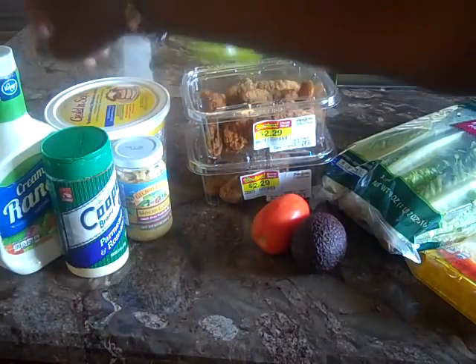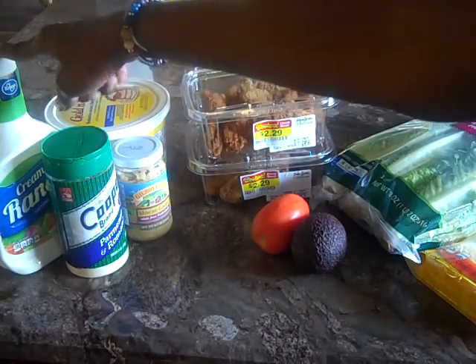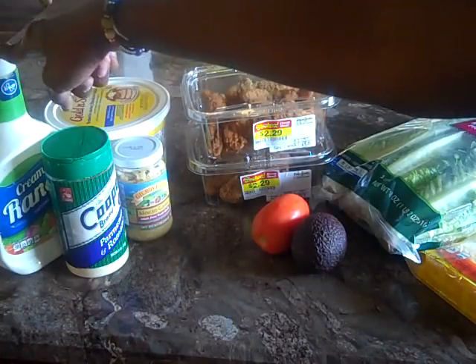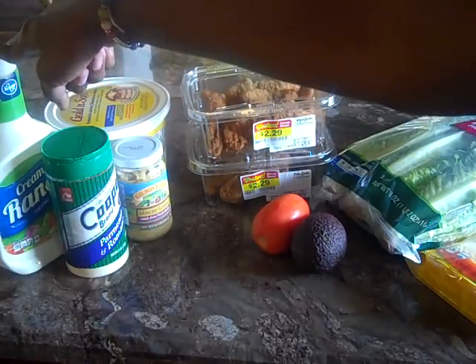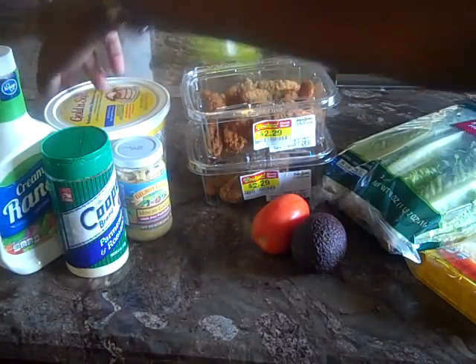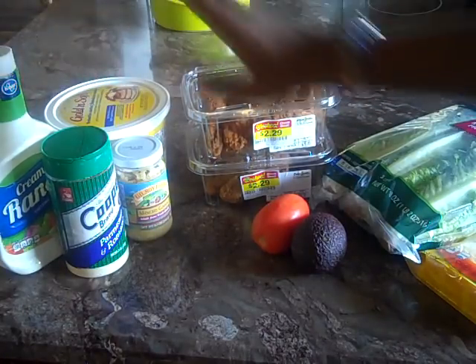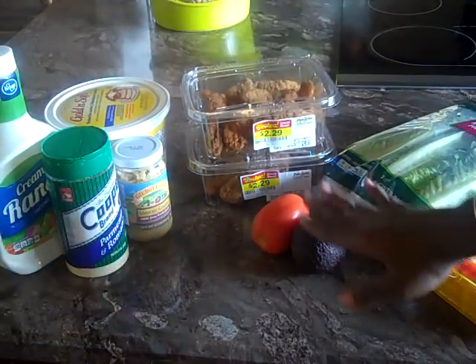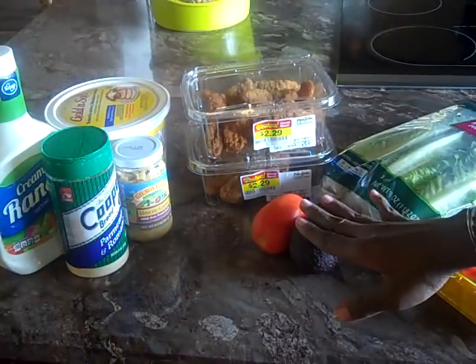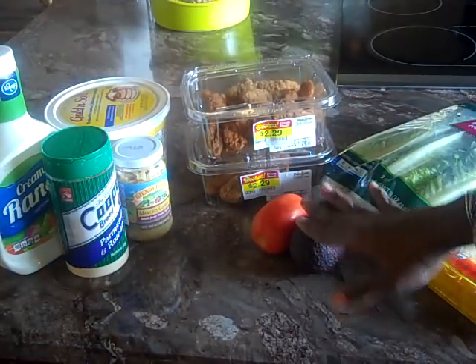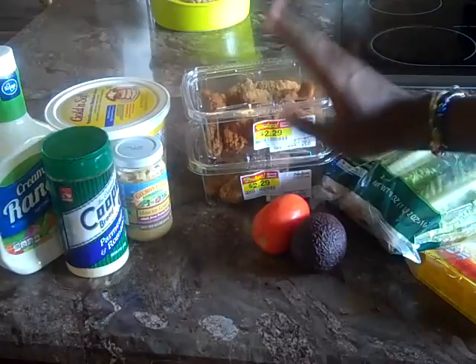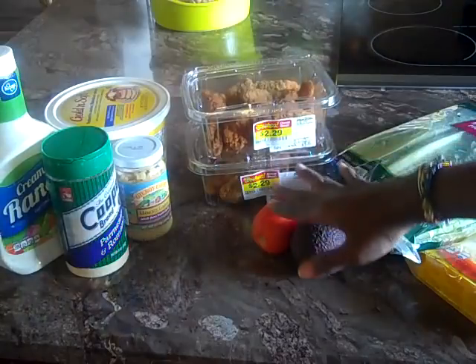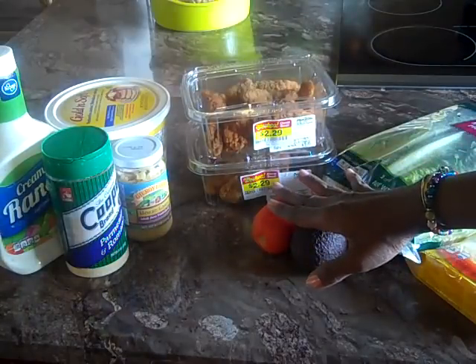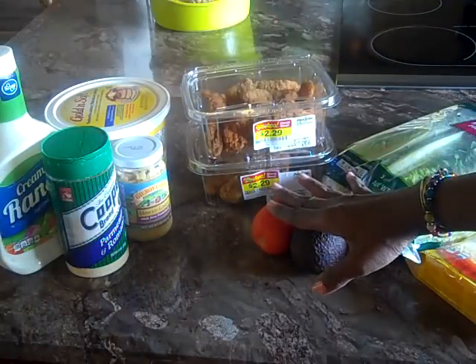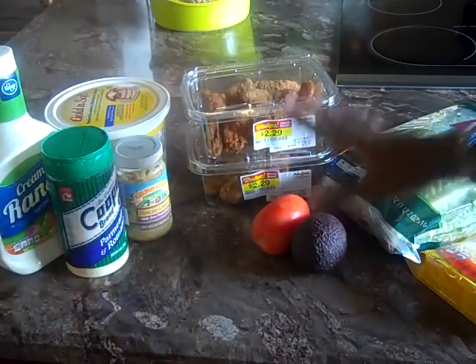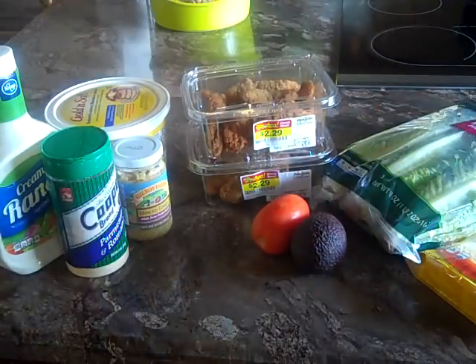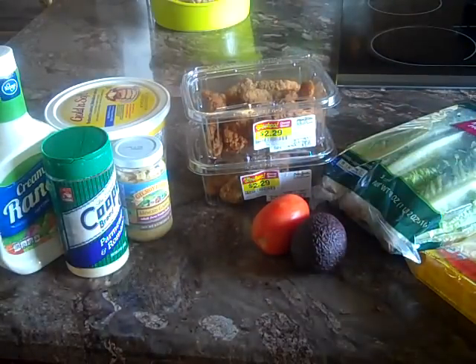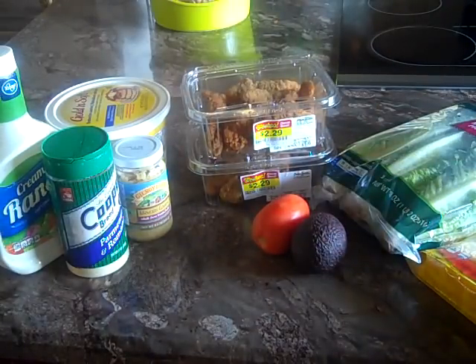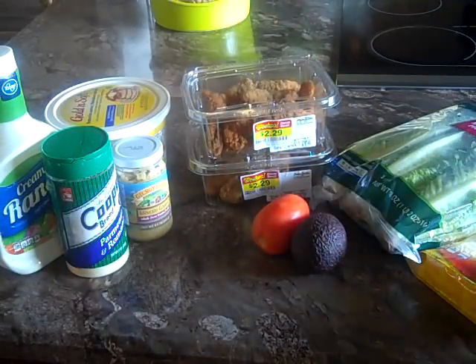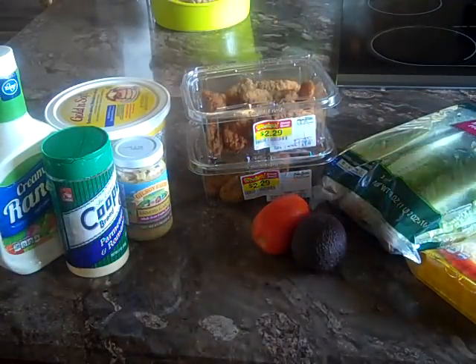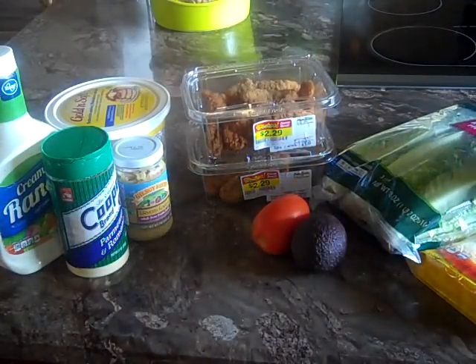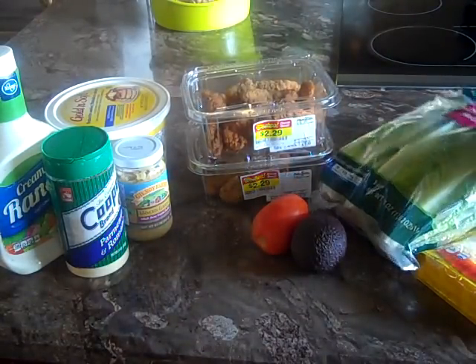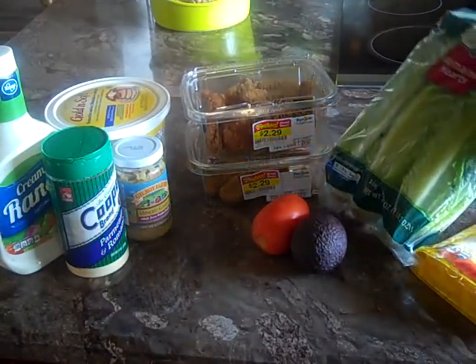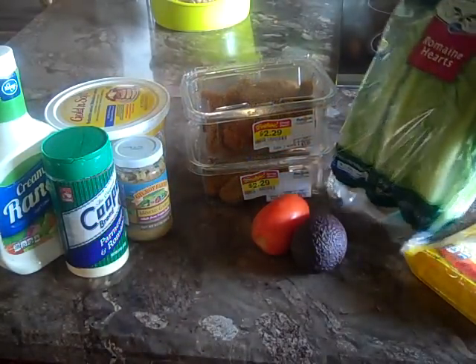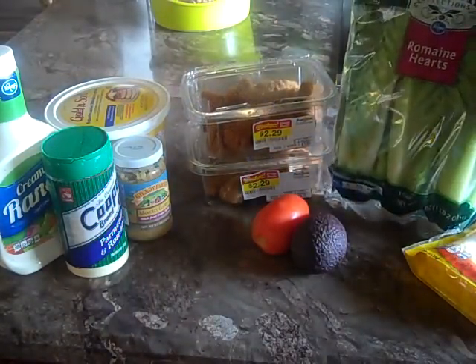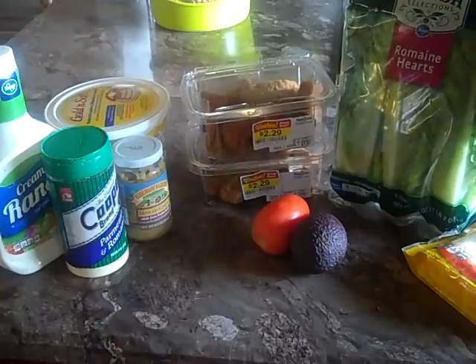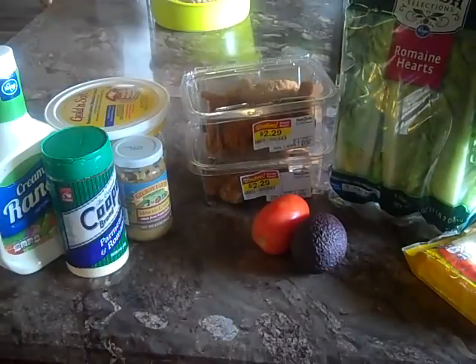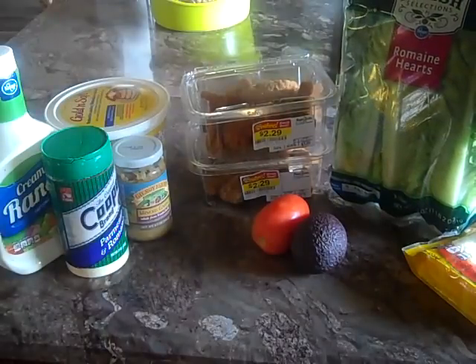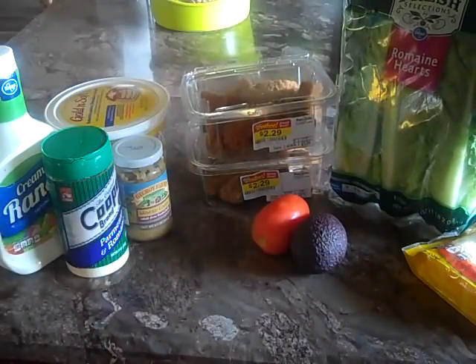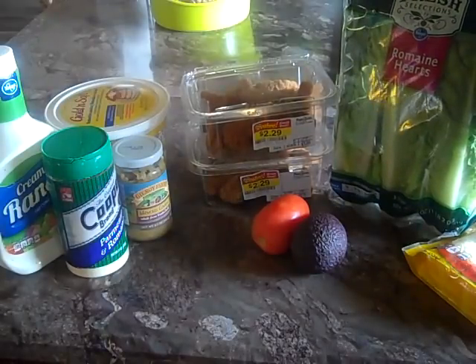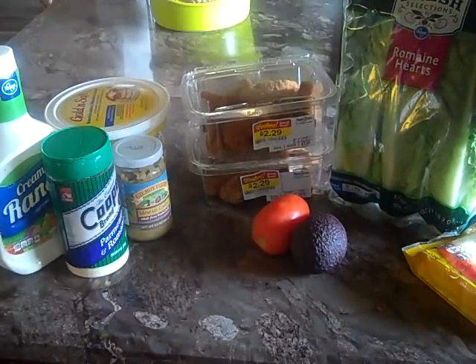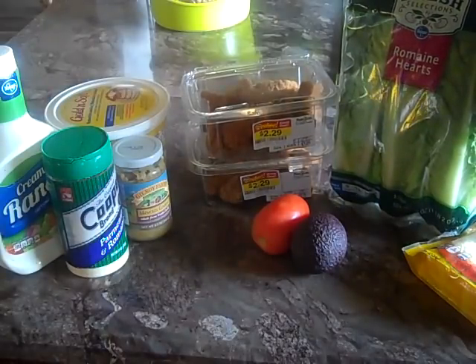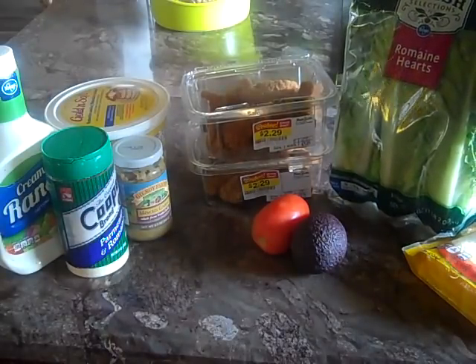We're going to top it with ranch, avocado, tomato, some cheese, and we're going to wrap them in our romaine lettuce. Let's get started!